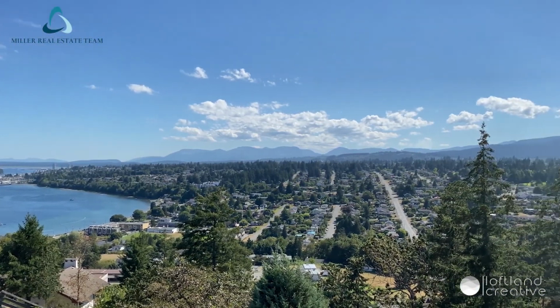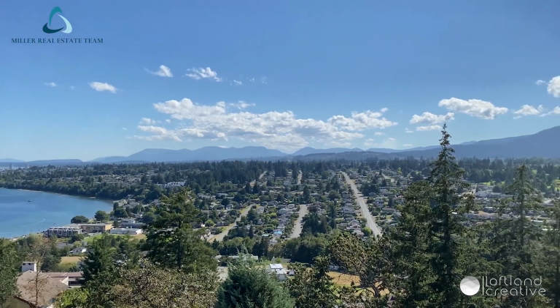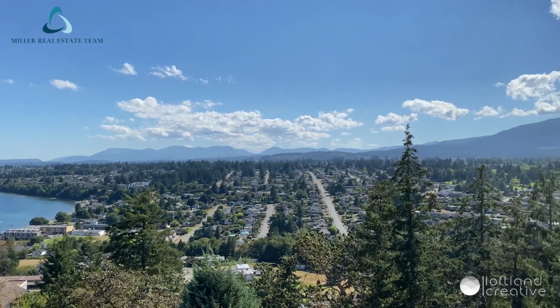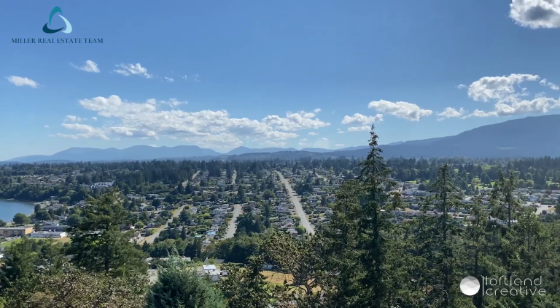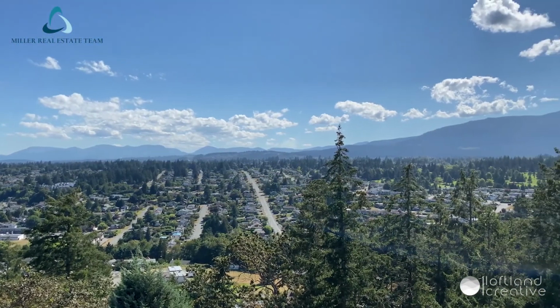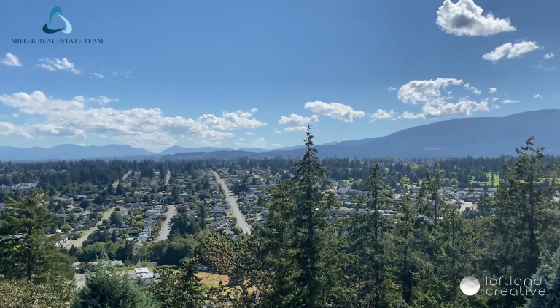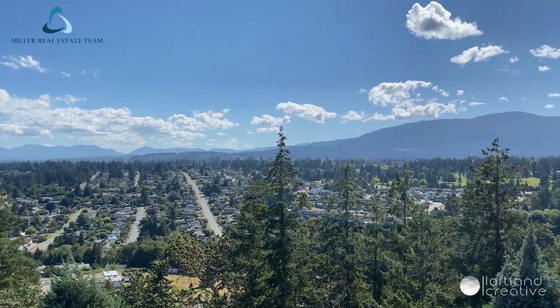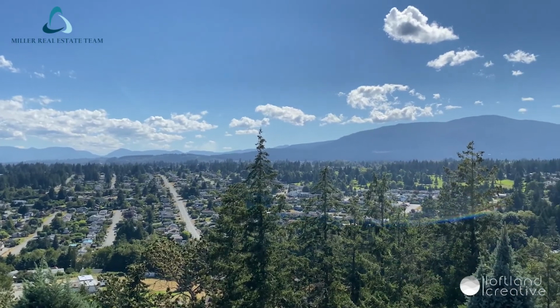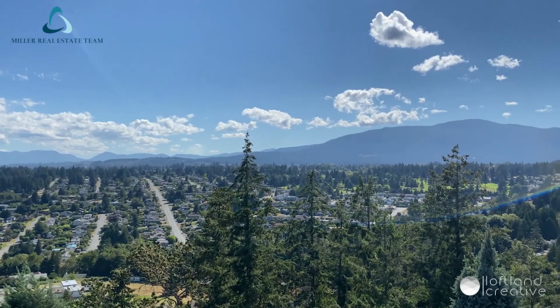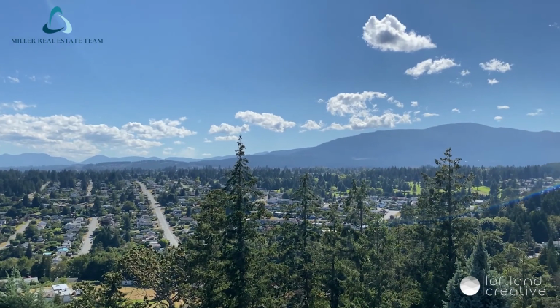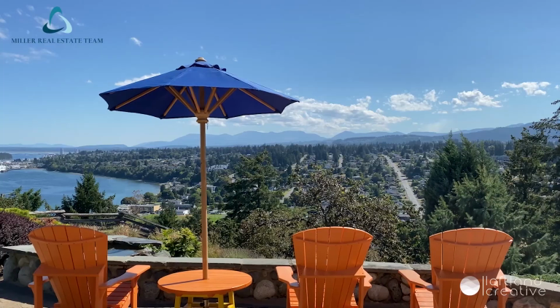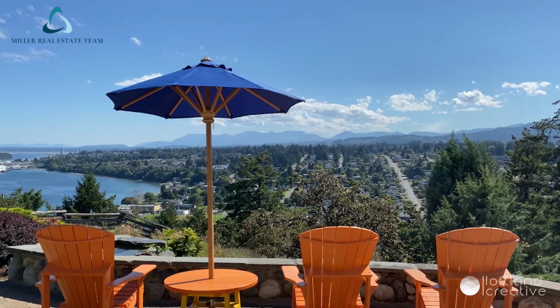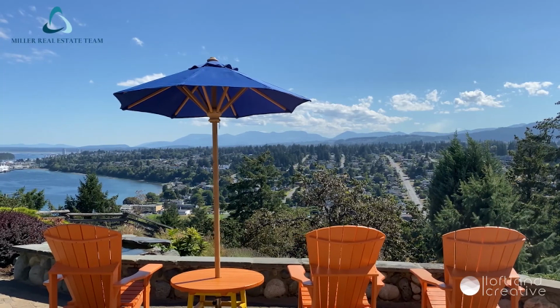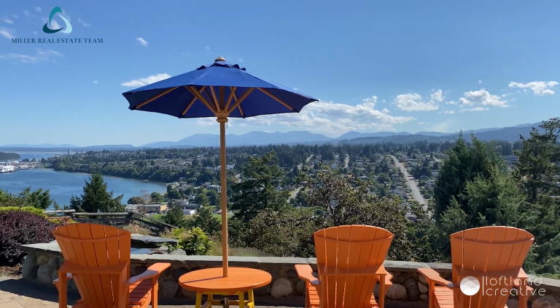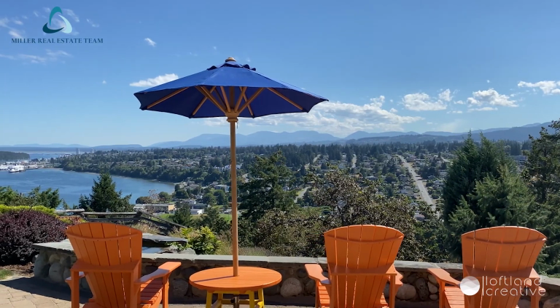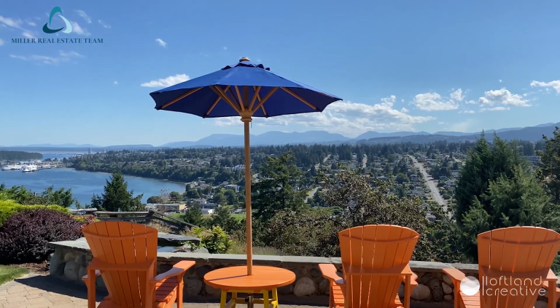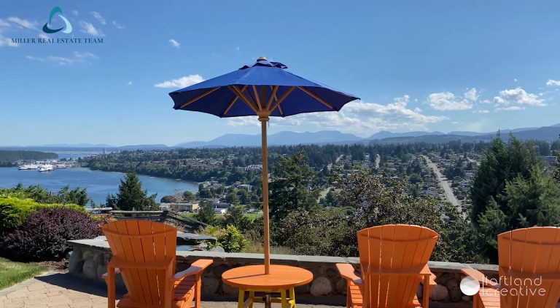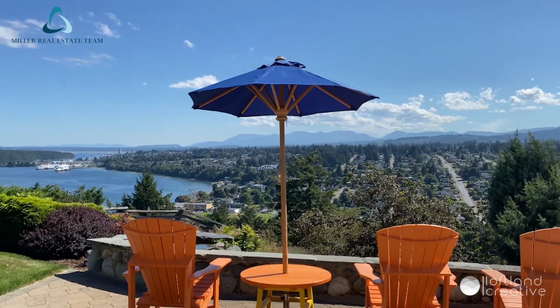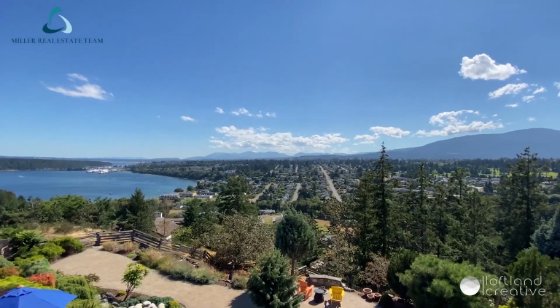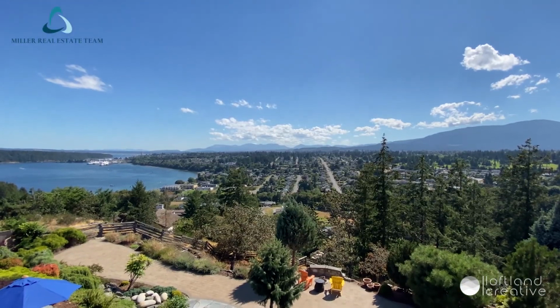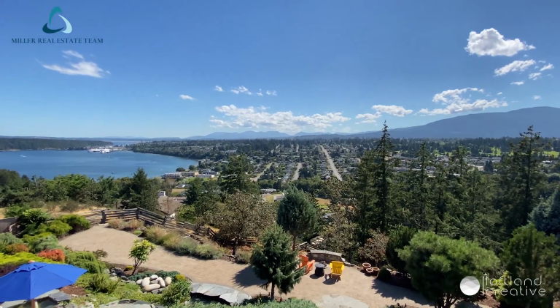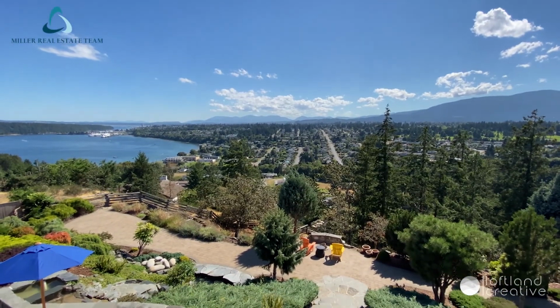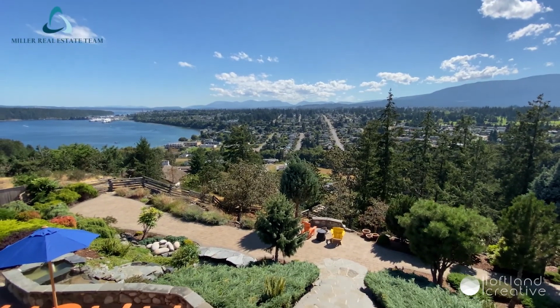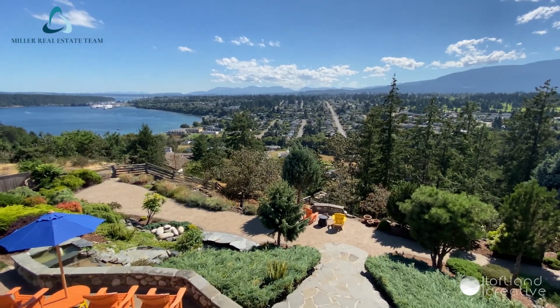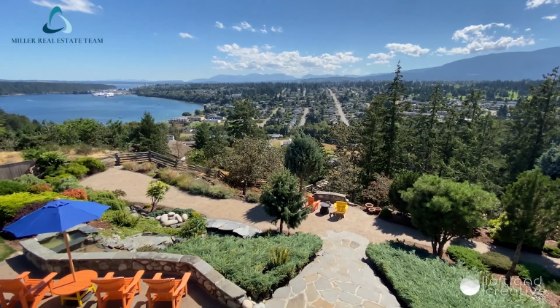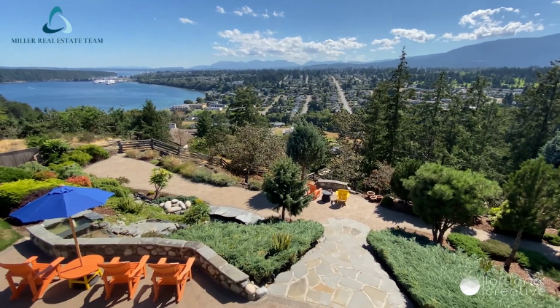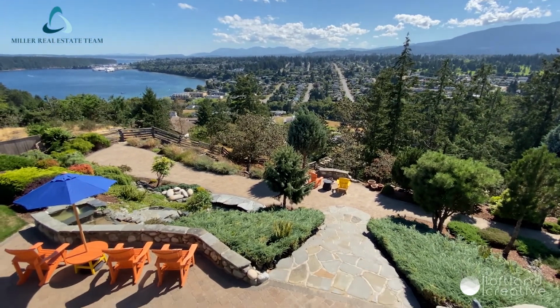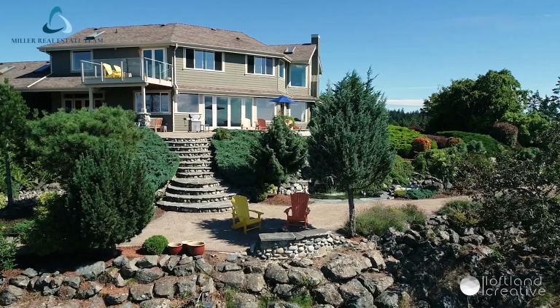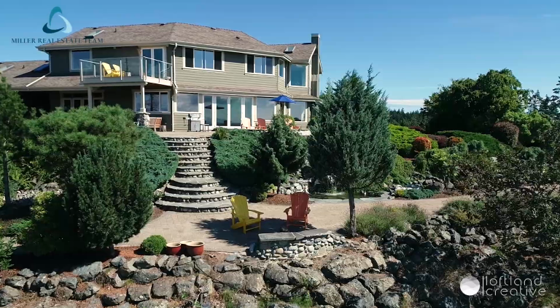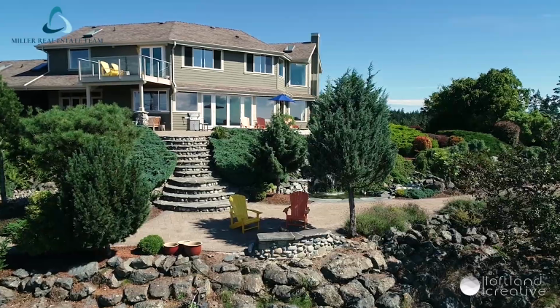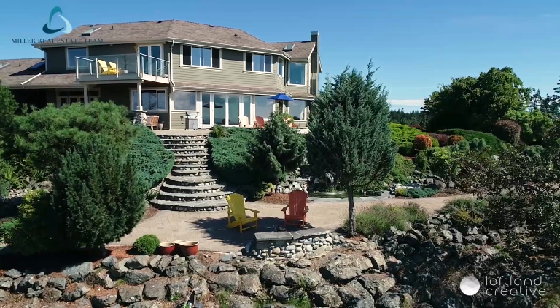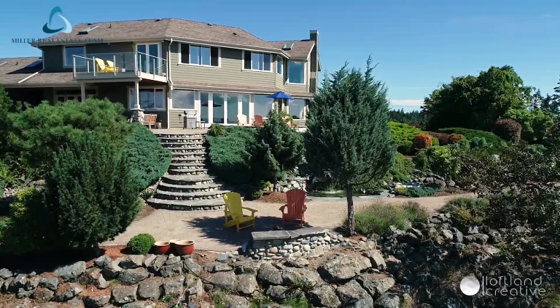The gorgeous grounds include lawns, mature trees, gas fire pit, huge patios, fish pond, waterfall, and plenty of parking.